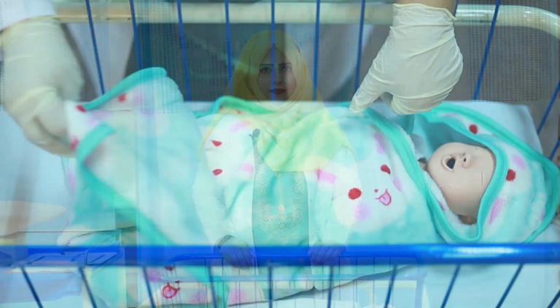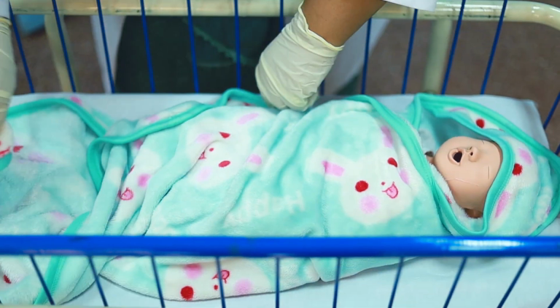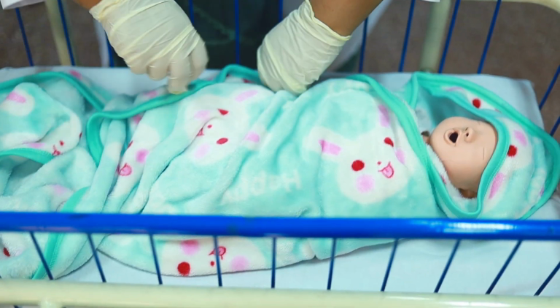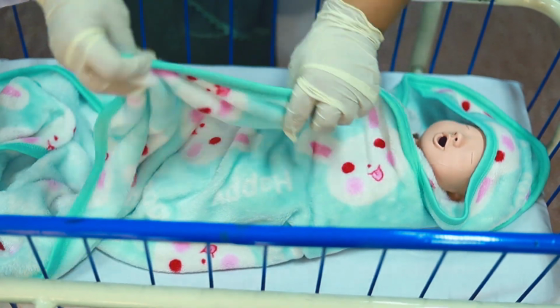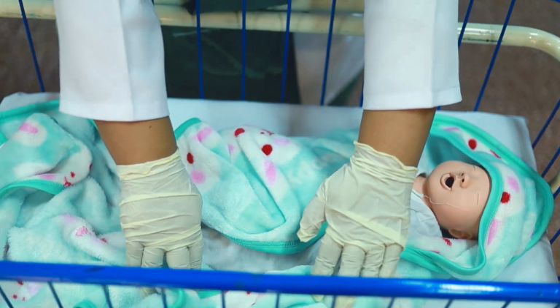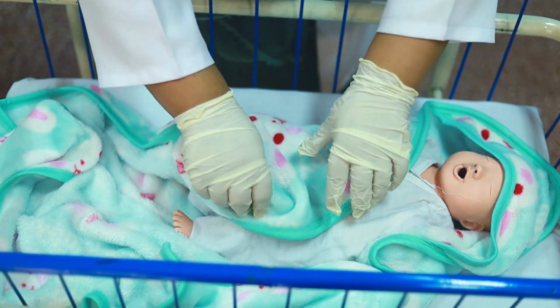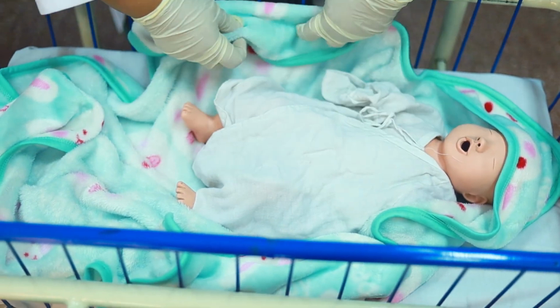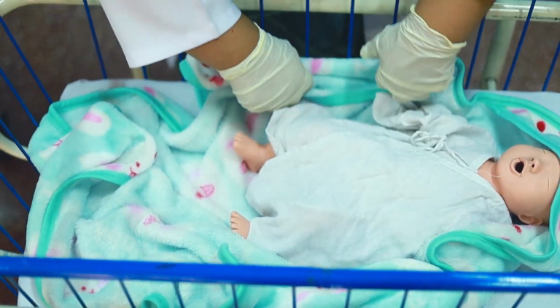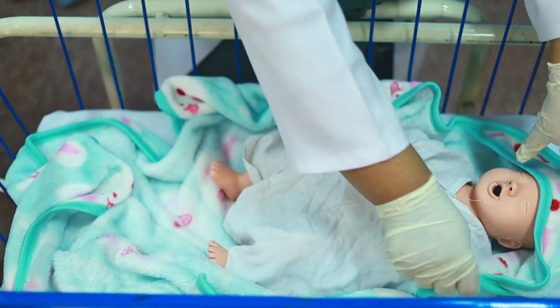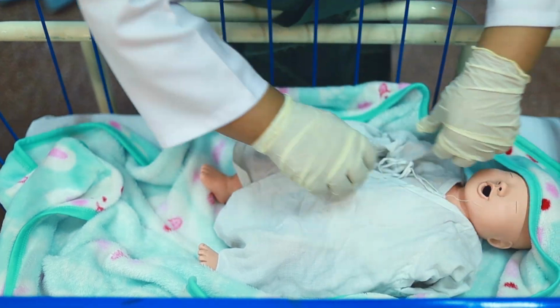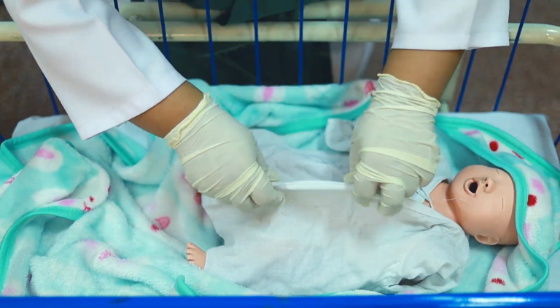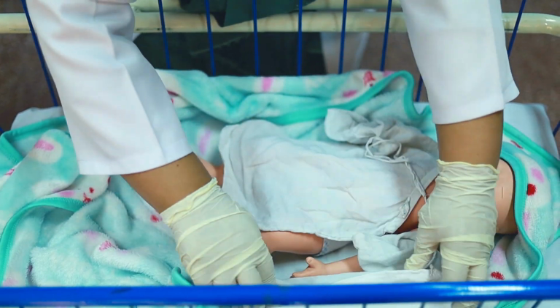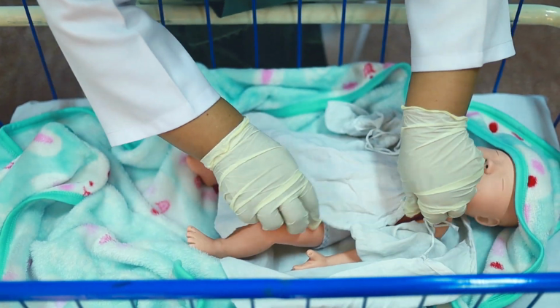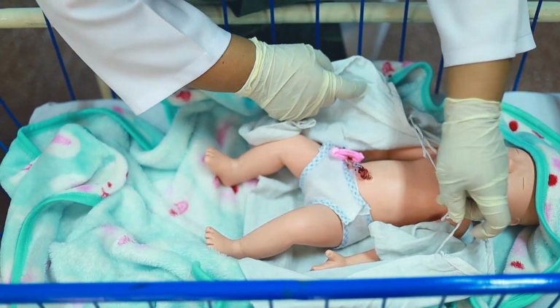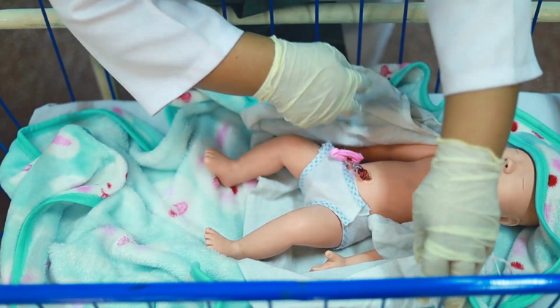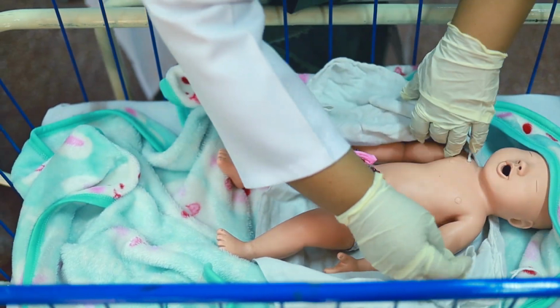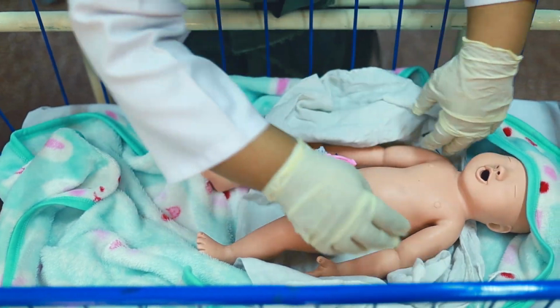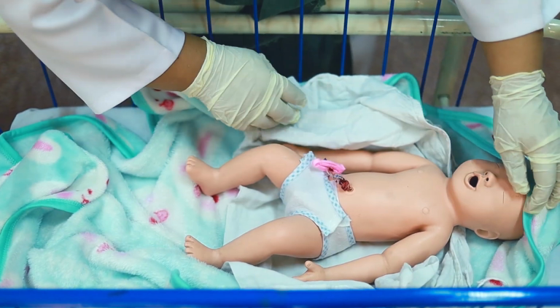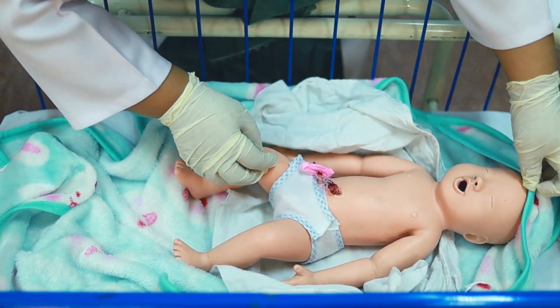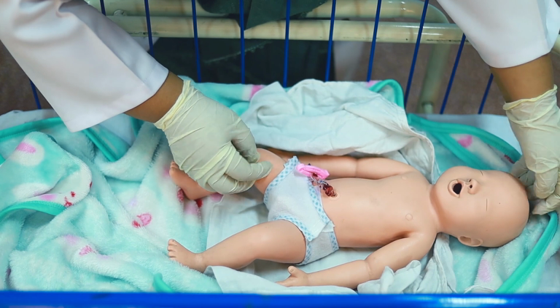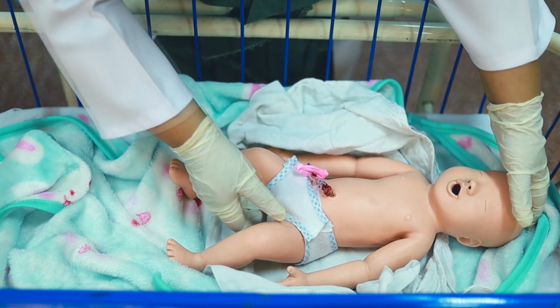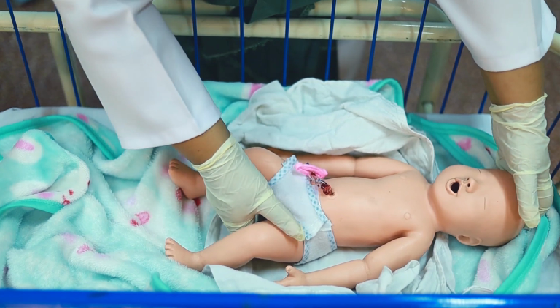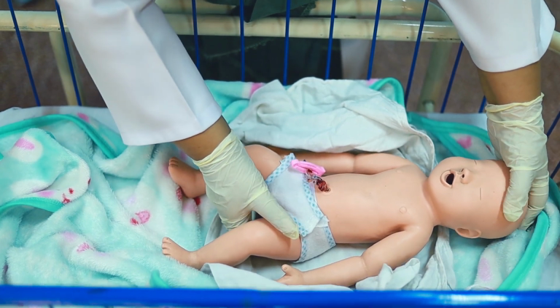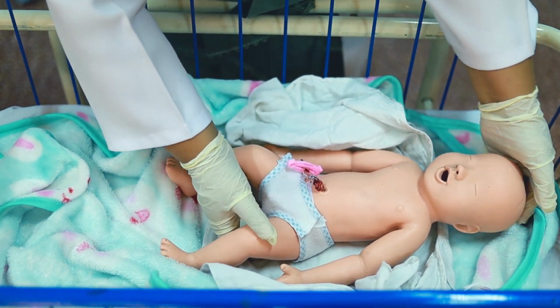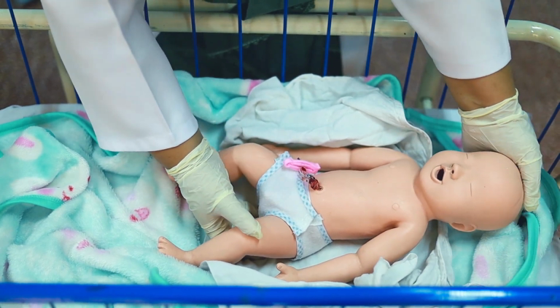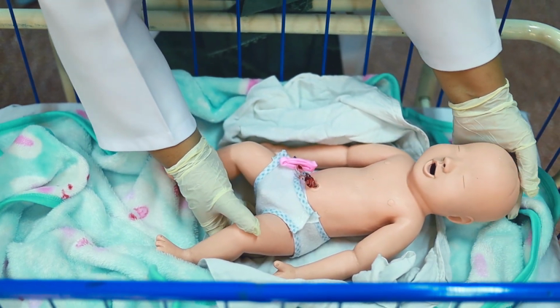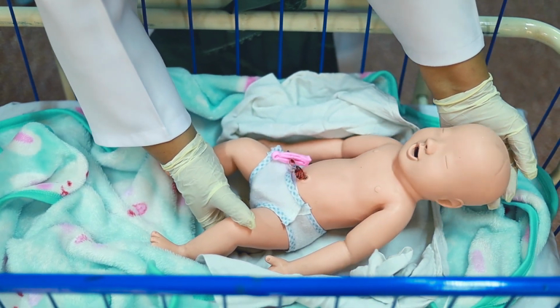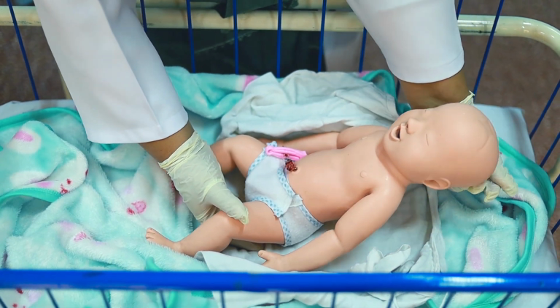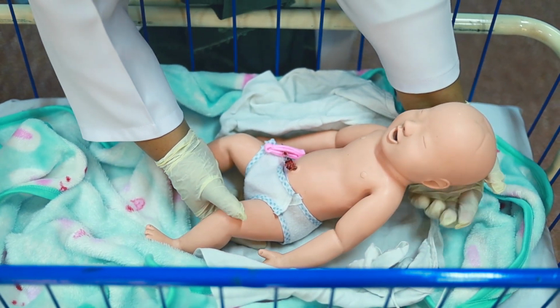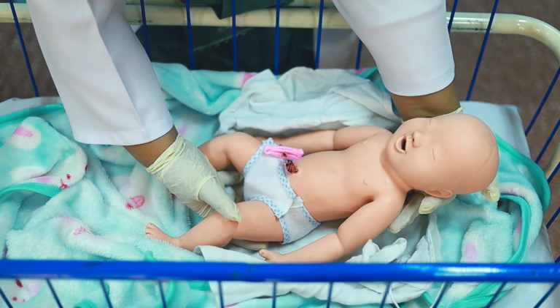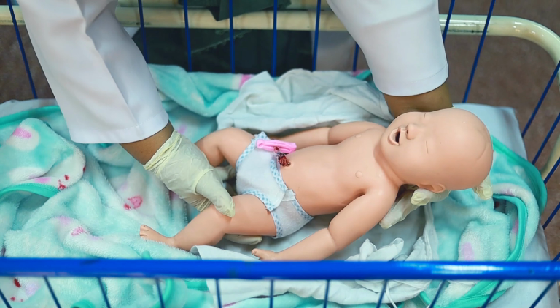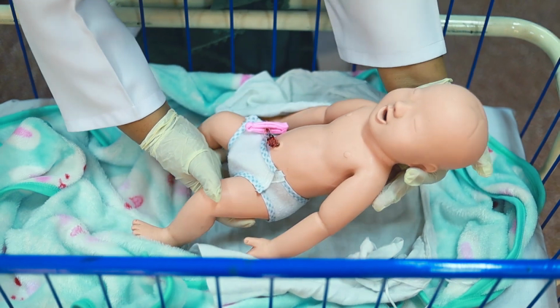Unwrap the baby, remove the baby's clothing, remove all the clothes, handle gently and support with your hand.